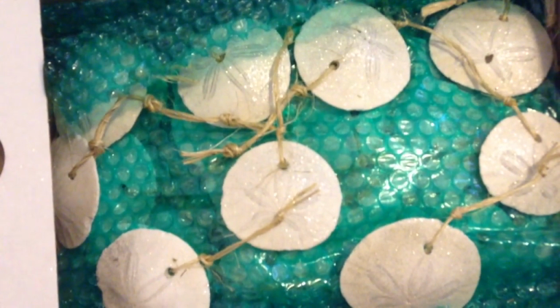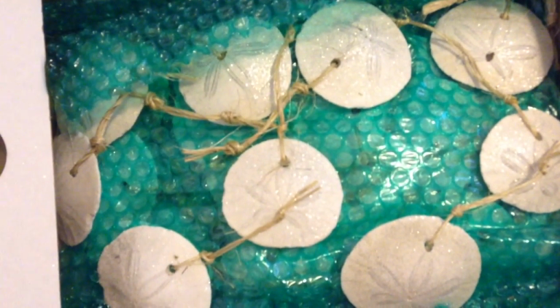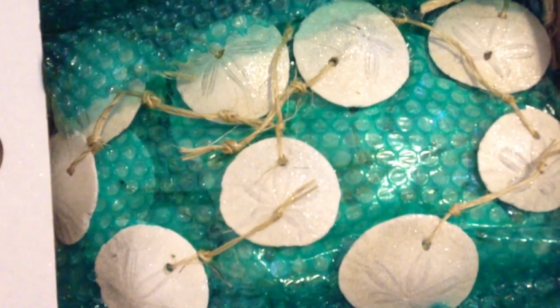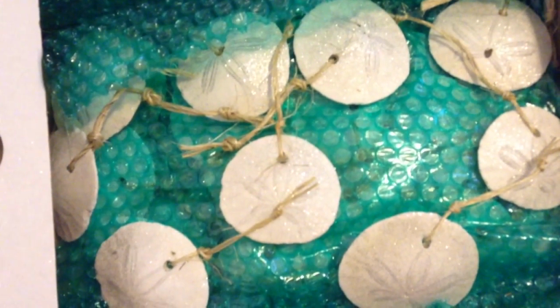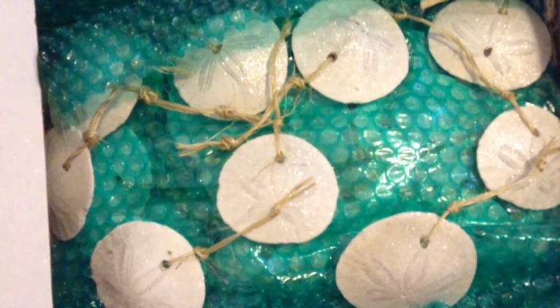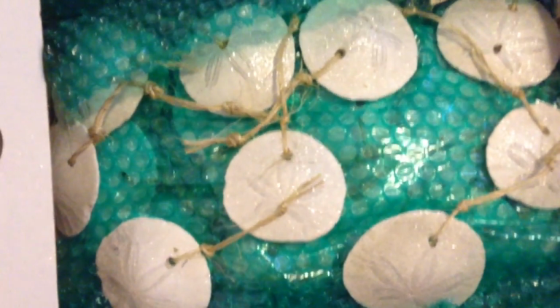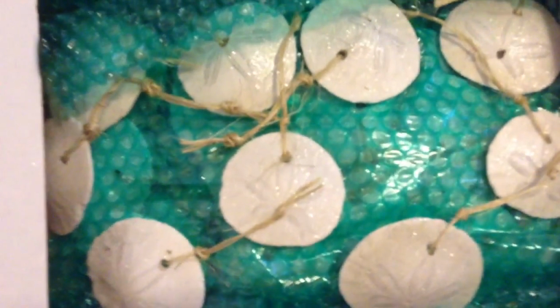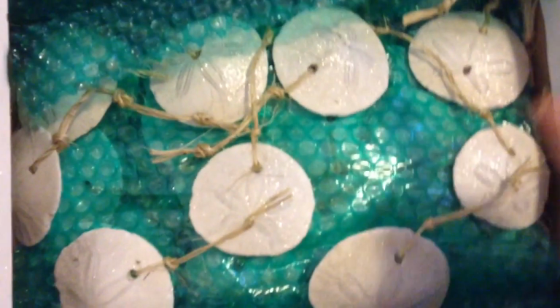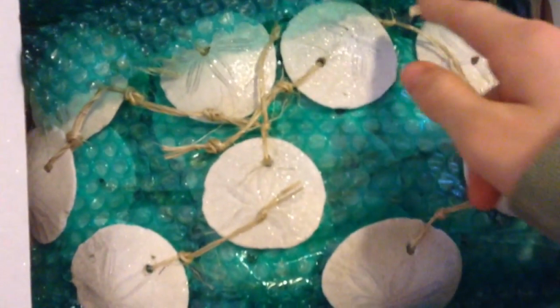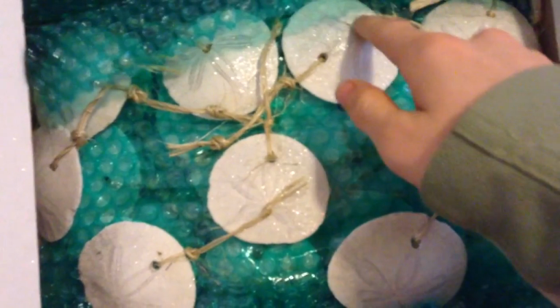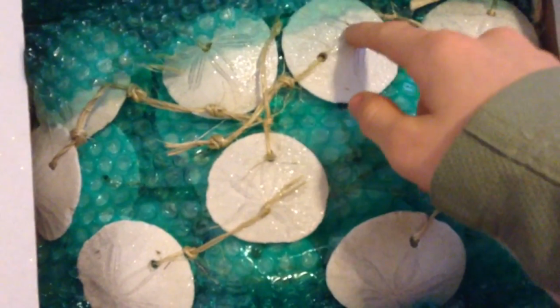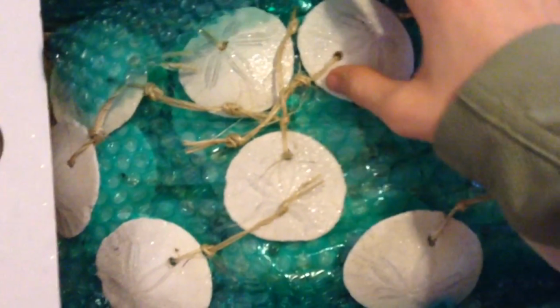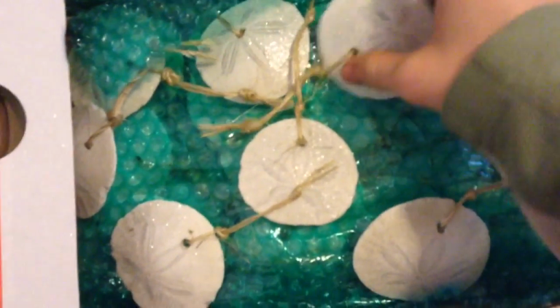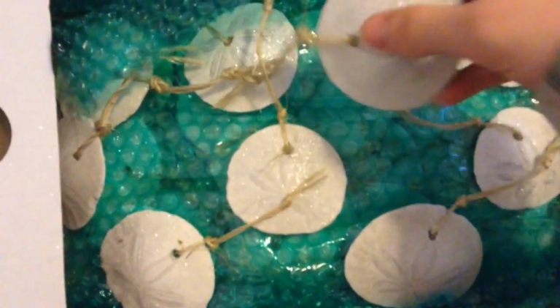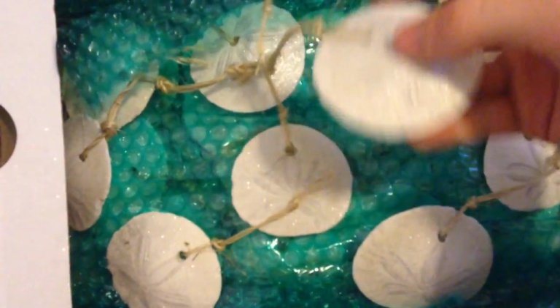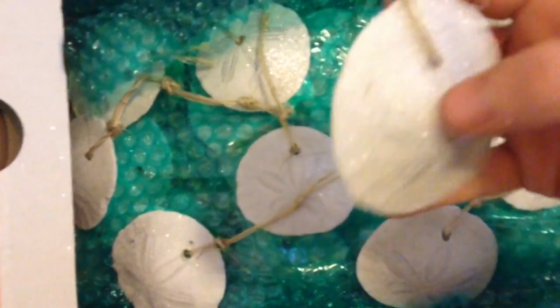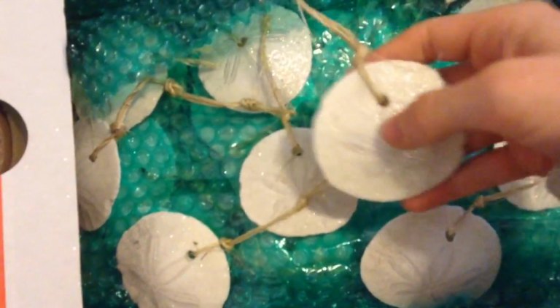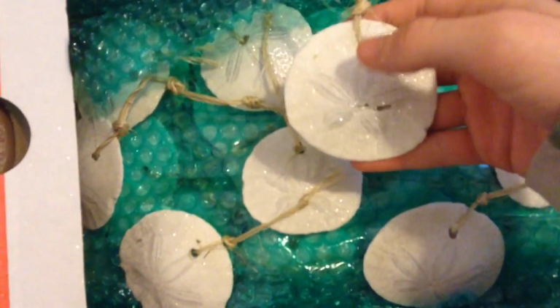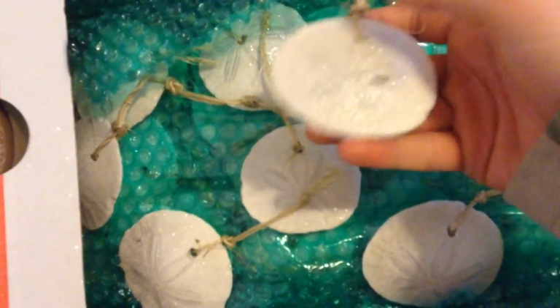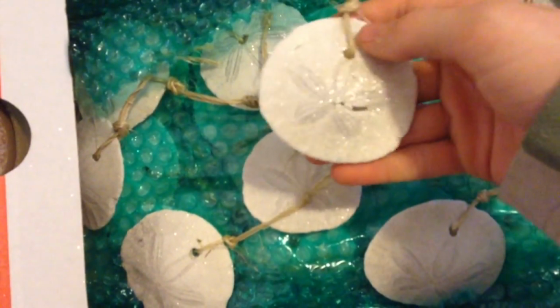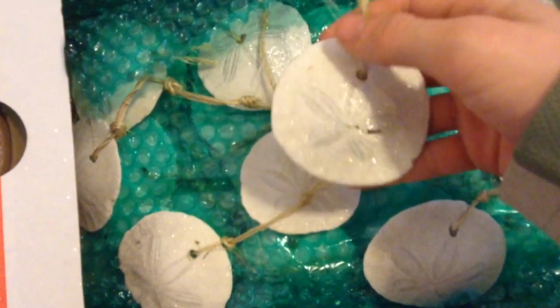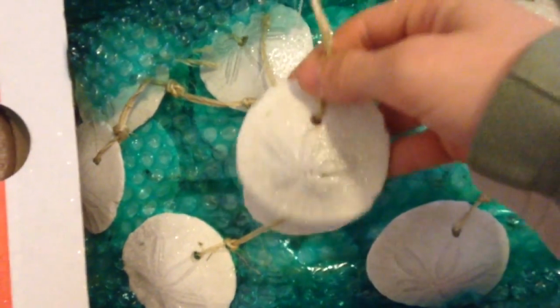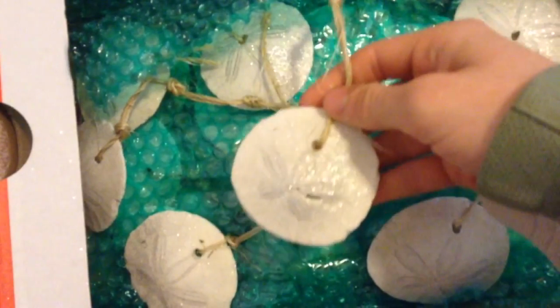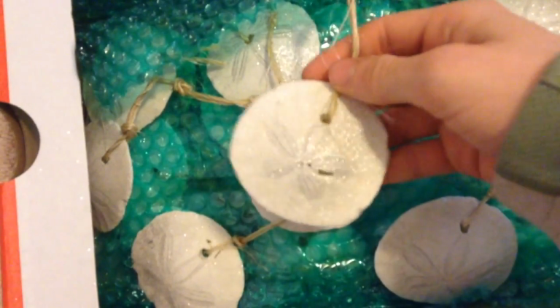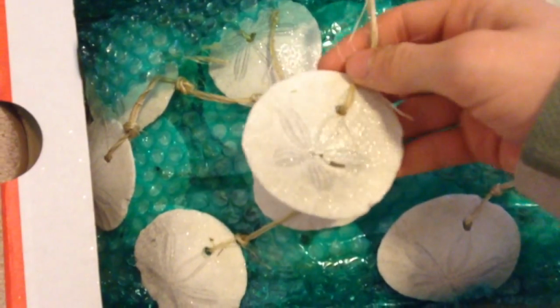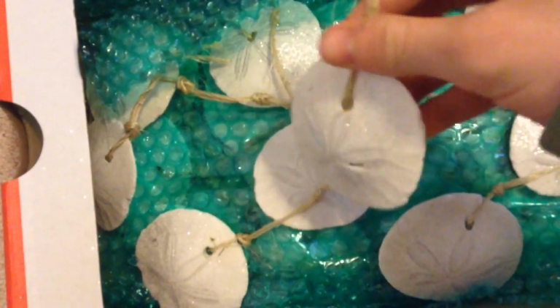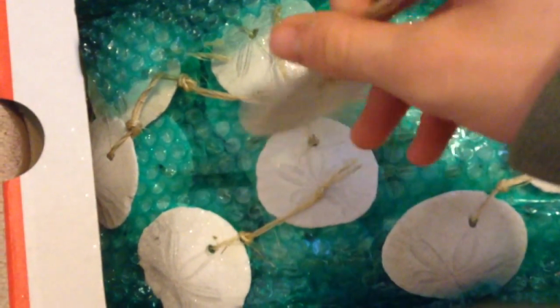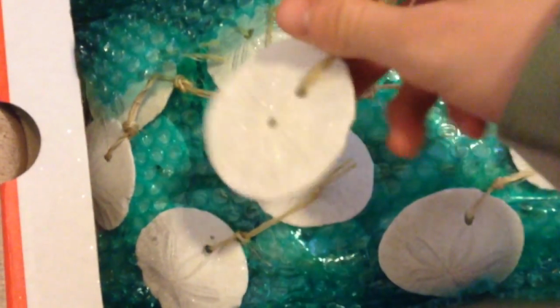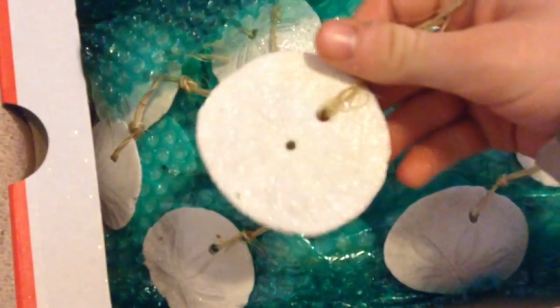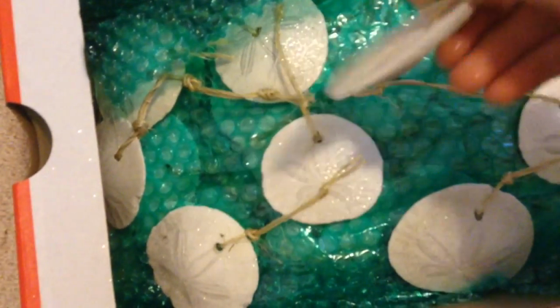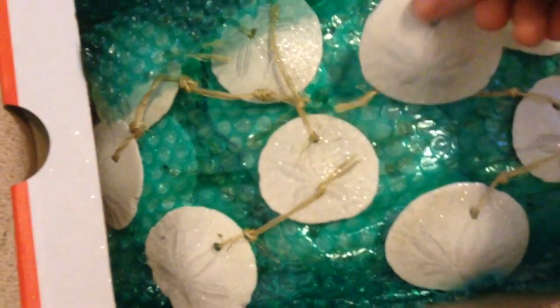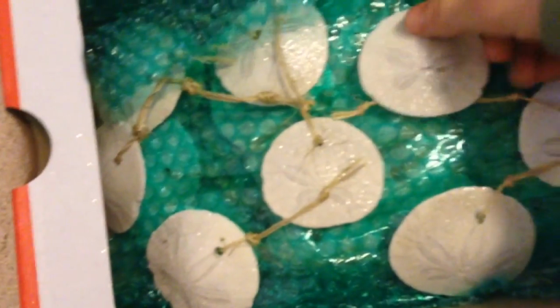Hi guys, it's Vasily here, and today I'm selling some sand dollars — coastal sand dollars, Christmas ornaments right here. Authentic sand dollars, right here.